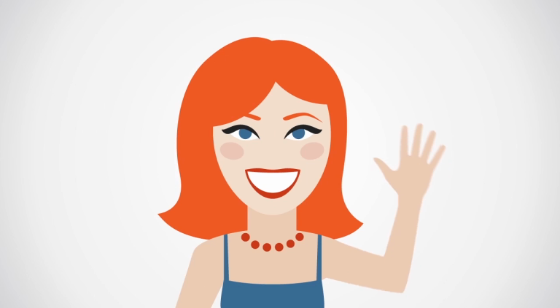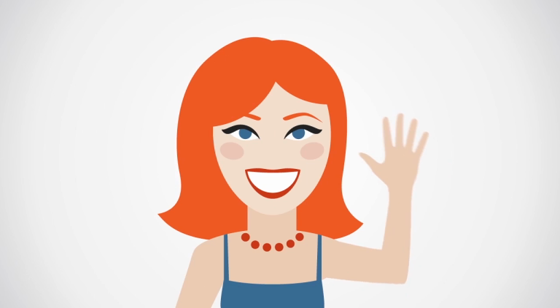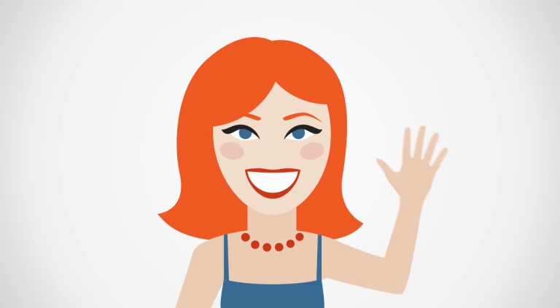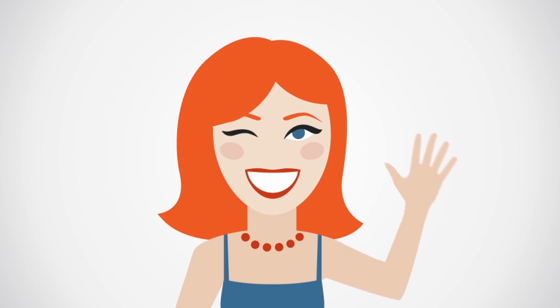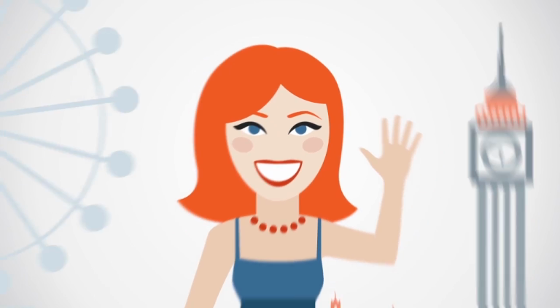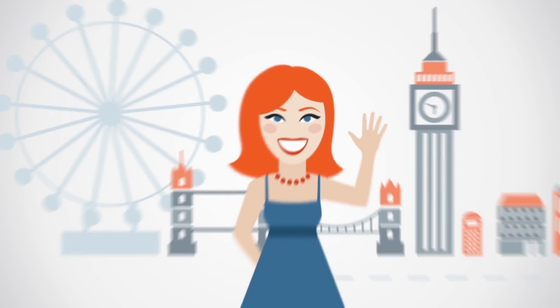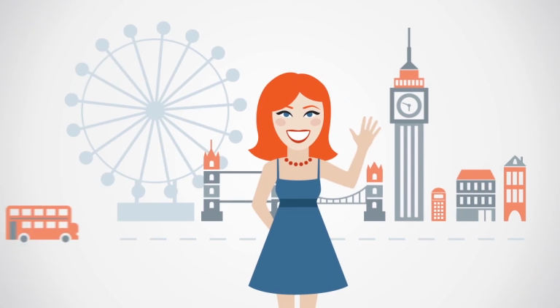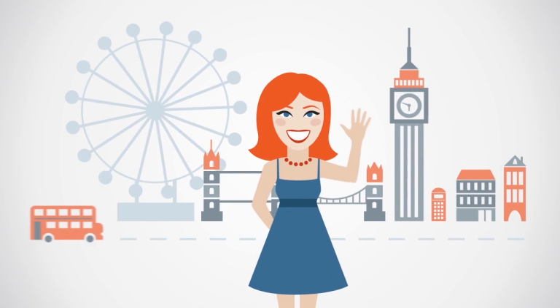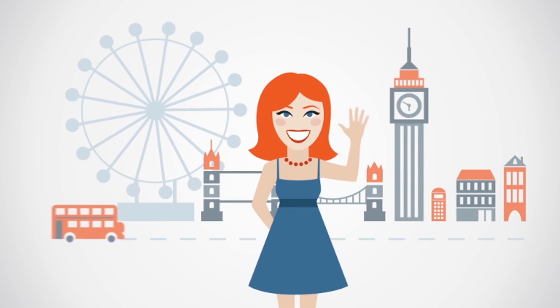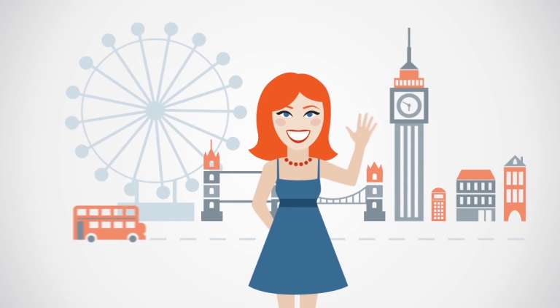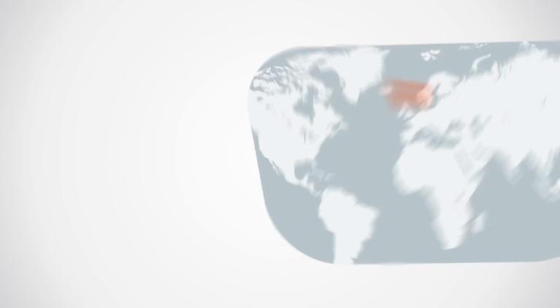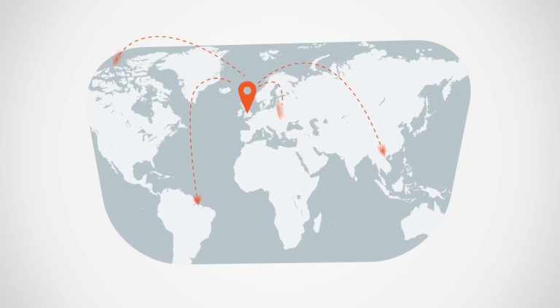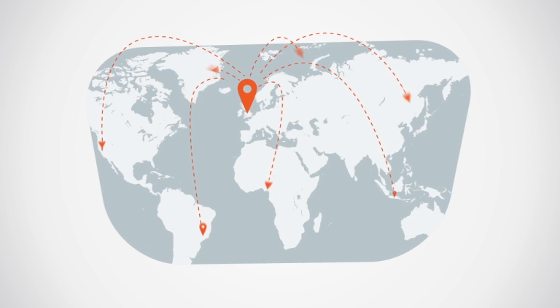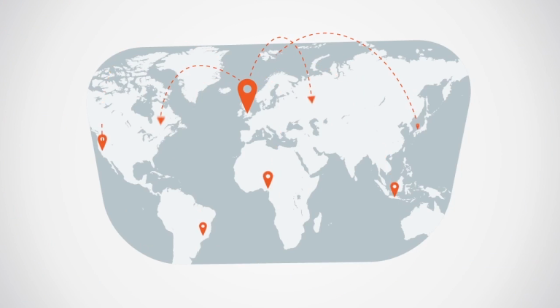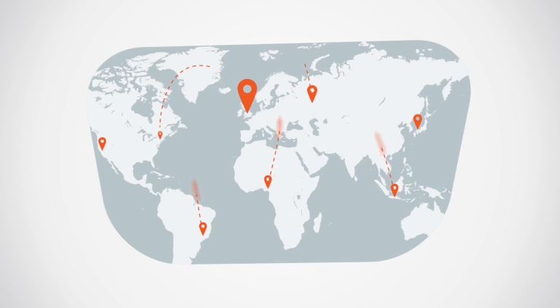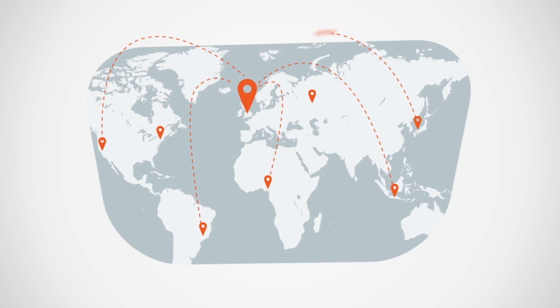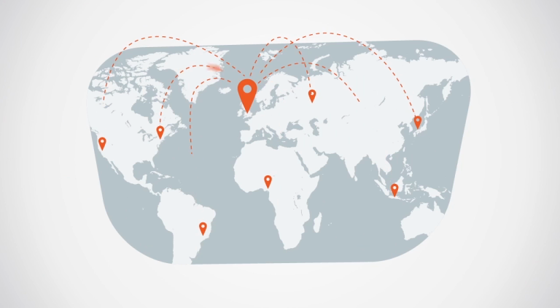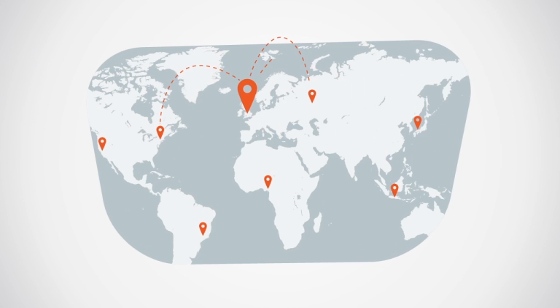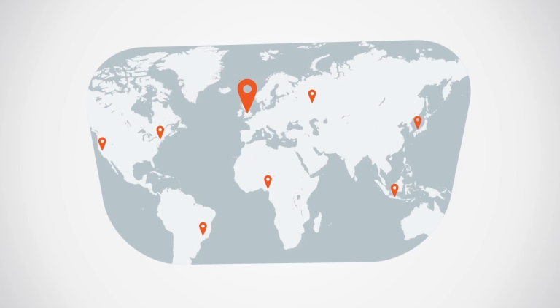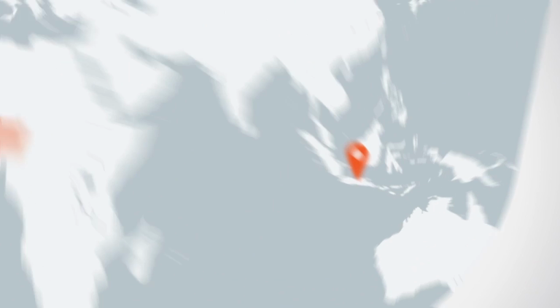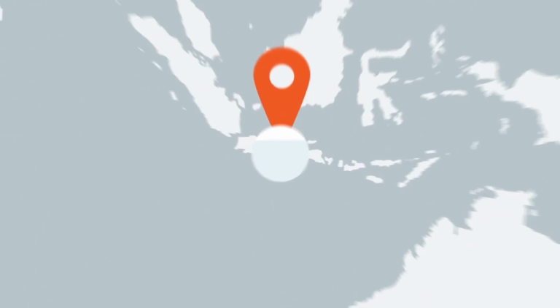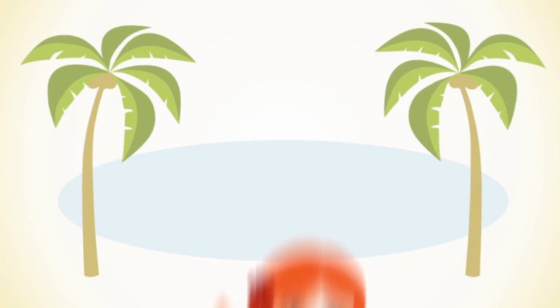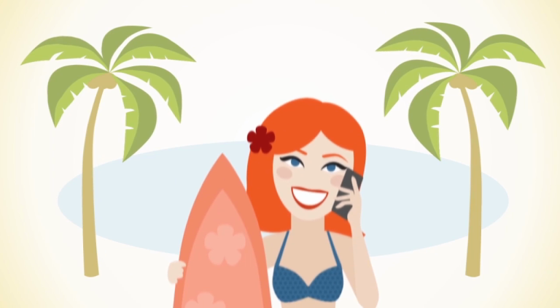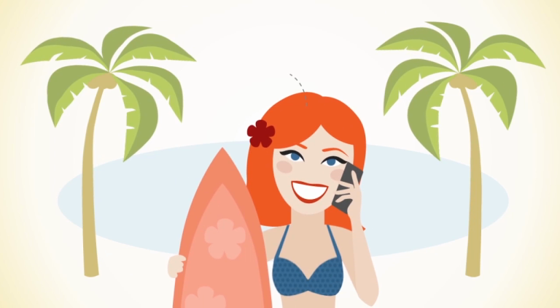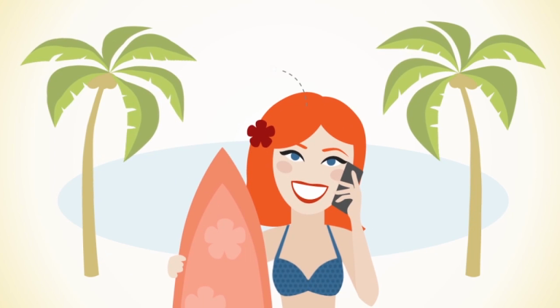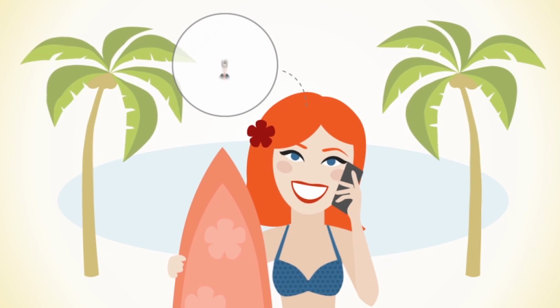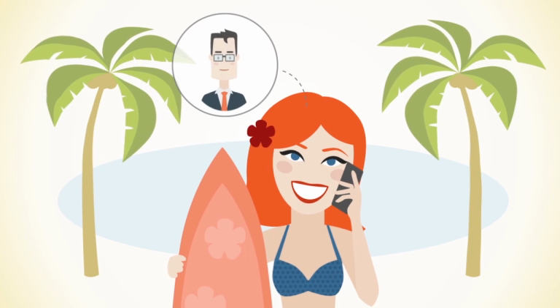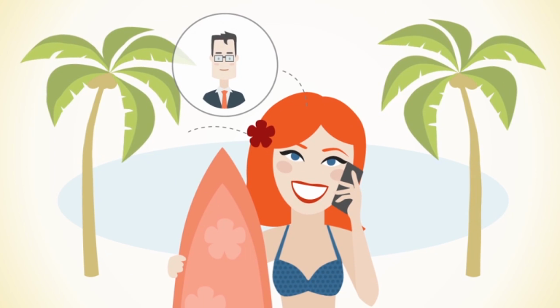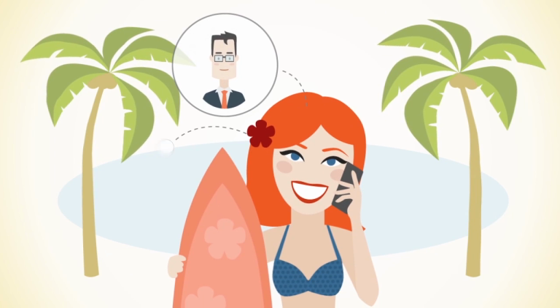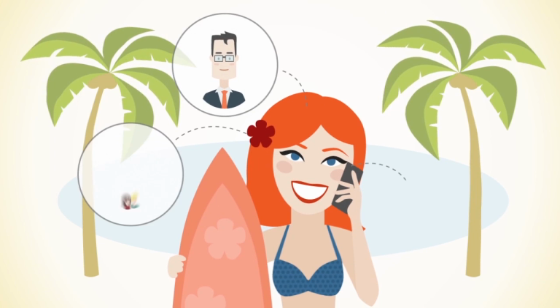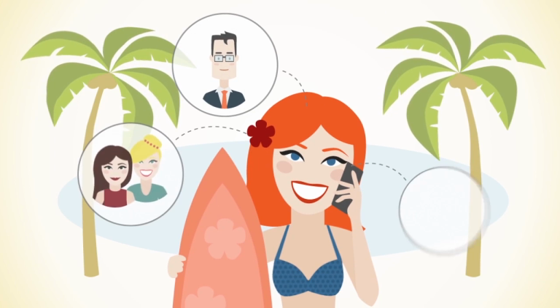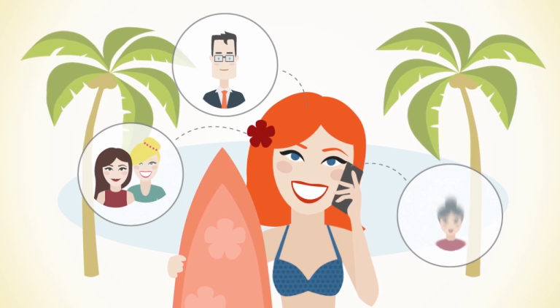This is Jane from London. Jane travels for work and play now and then, and she has to stay reachable for her clients, friends and family.